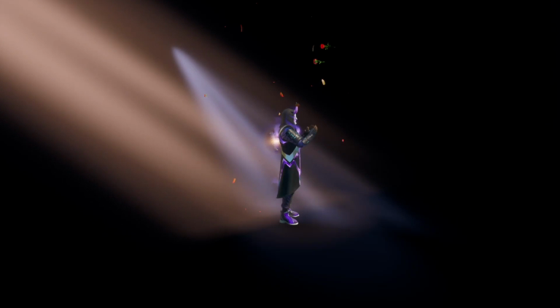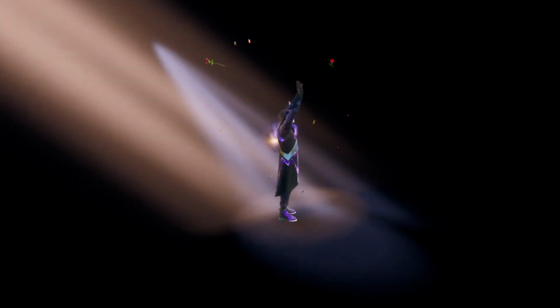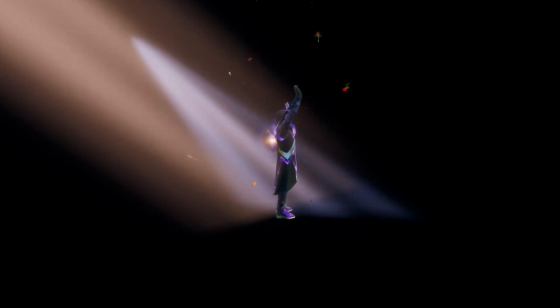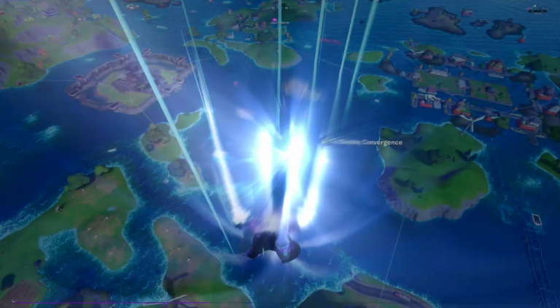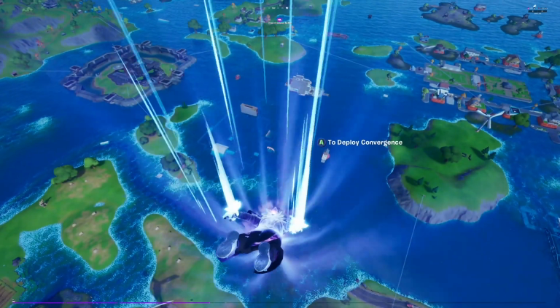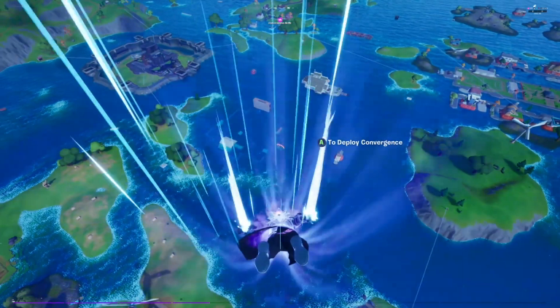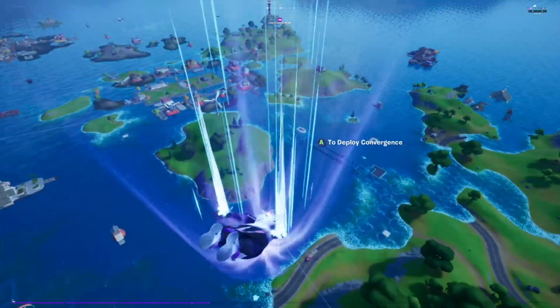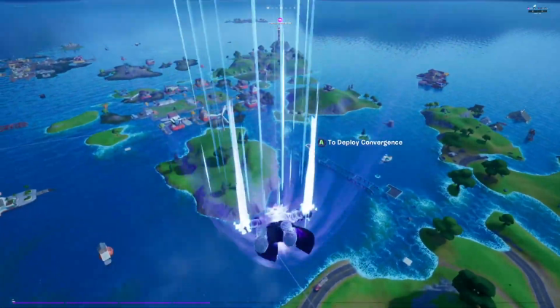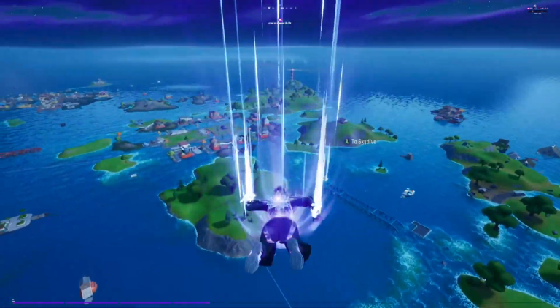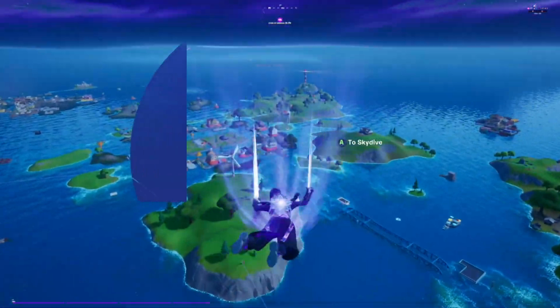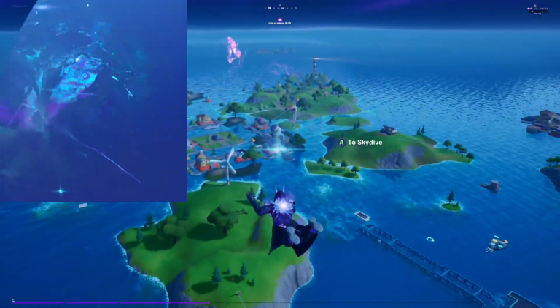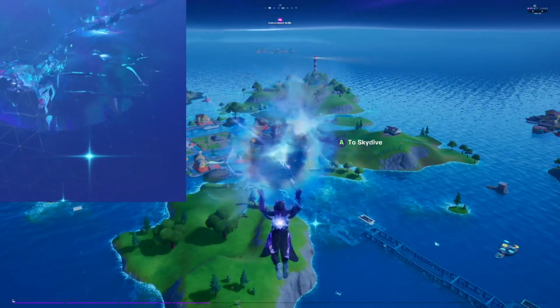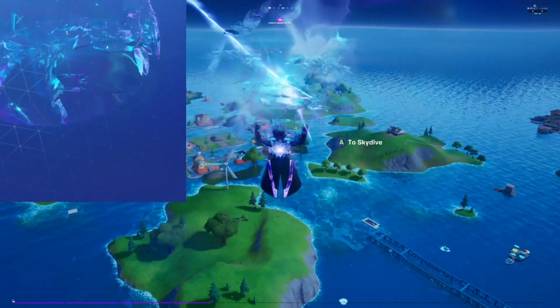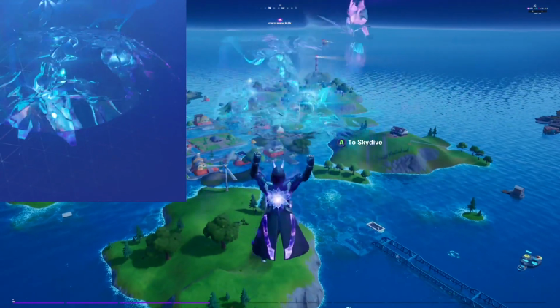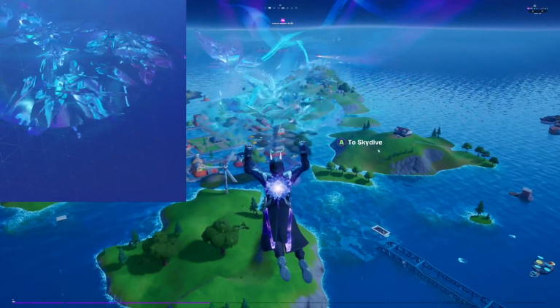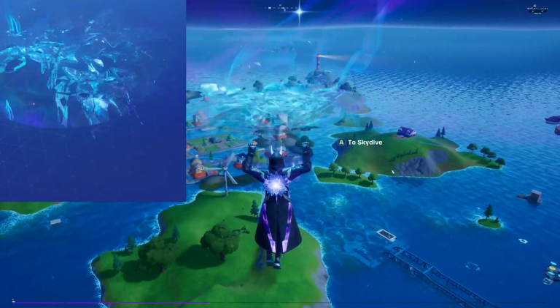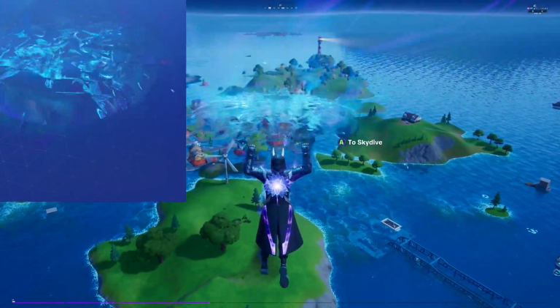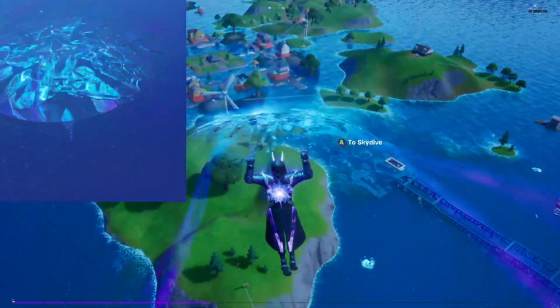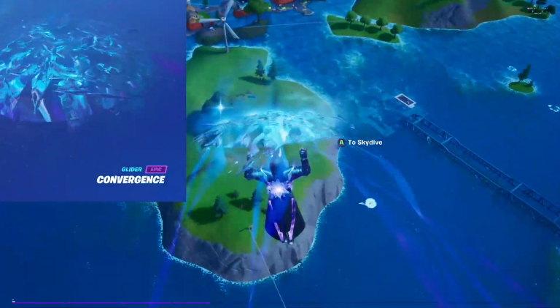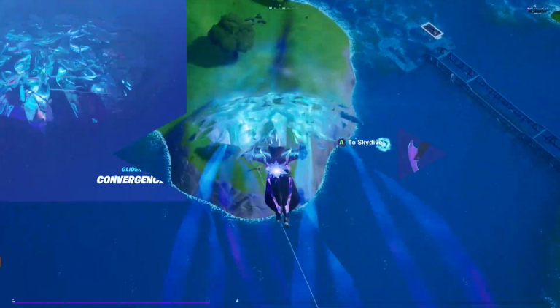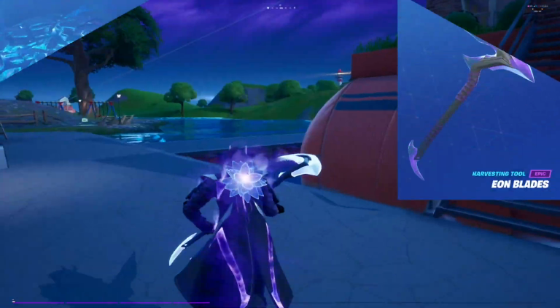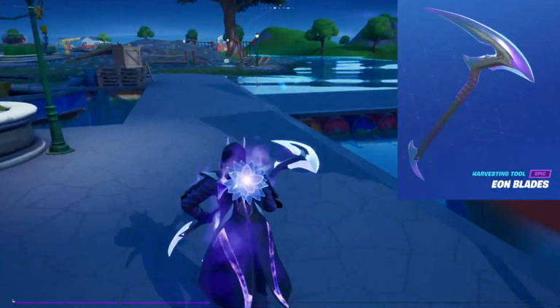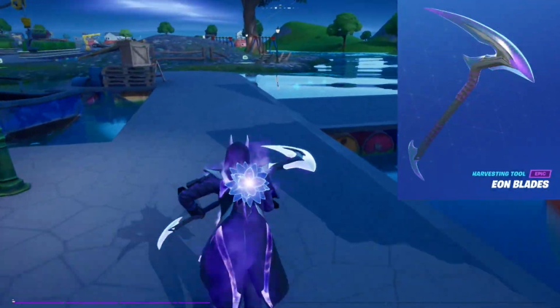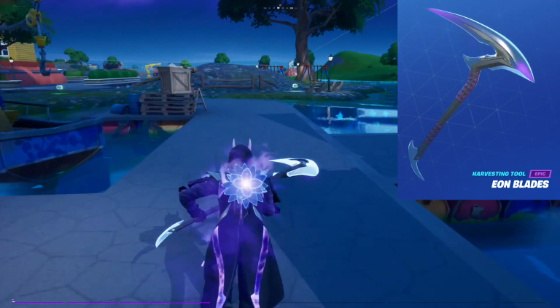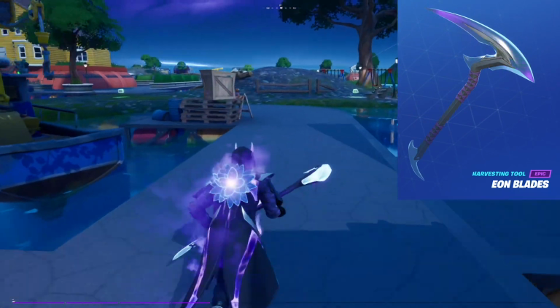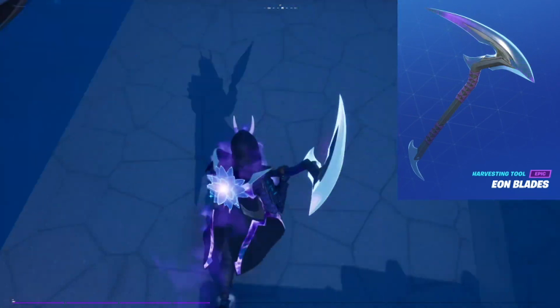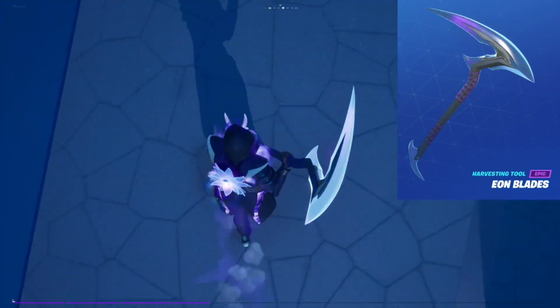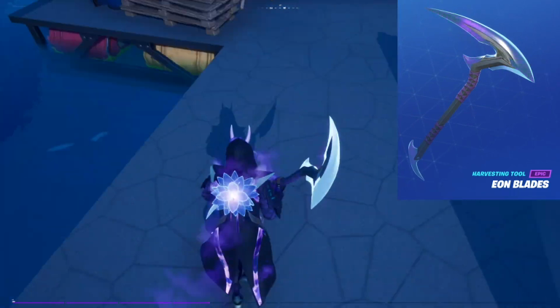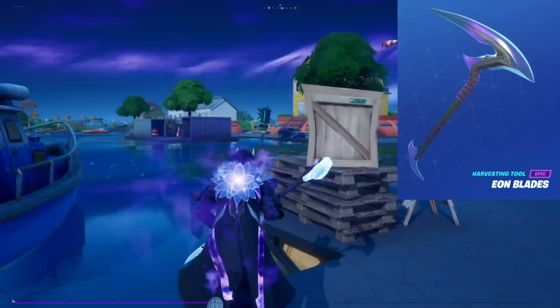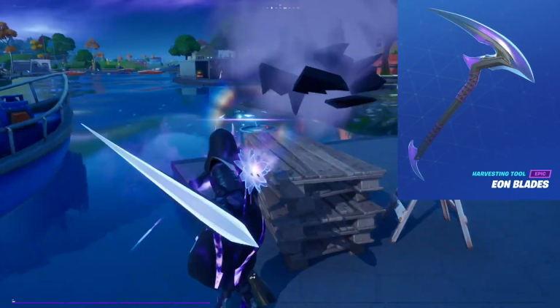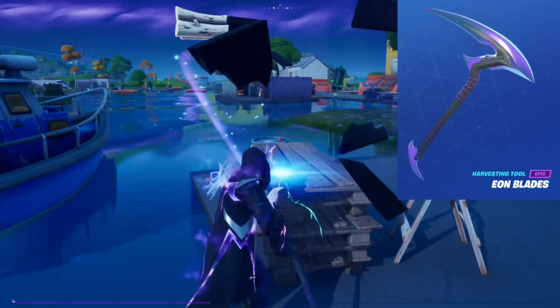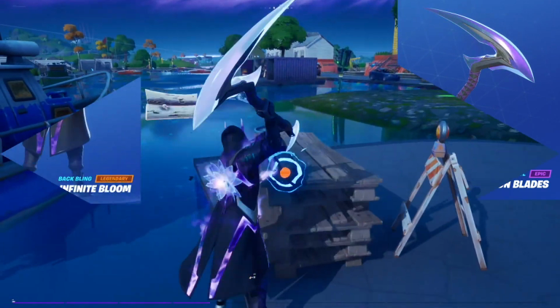The Battle Pass gives us three additional set items for Fade. We have the extremely unique and cool Convergence Glider, the Luminescent Eon Blades, and the reactive Infinite Bloom Back Bling. These items are all extremely cool and actually combo with glow really well.